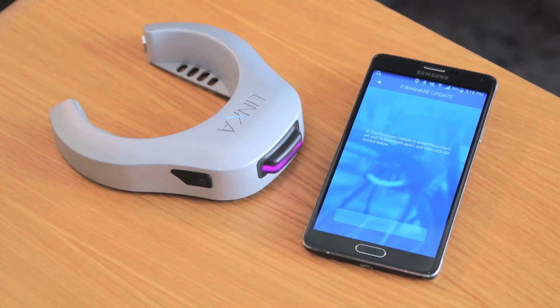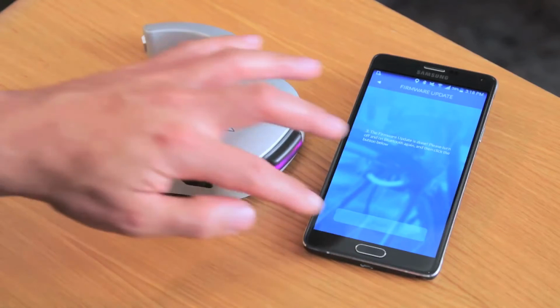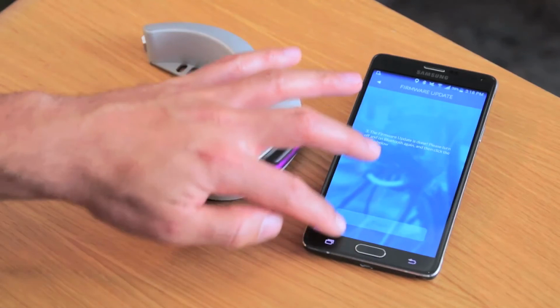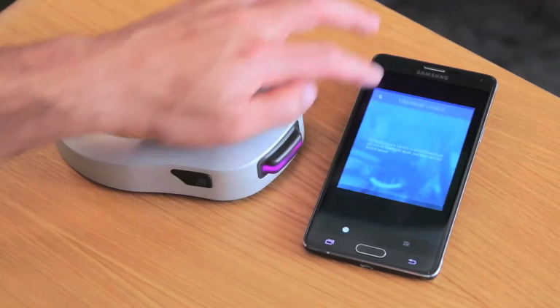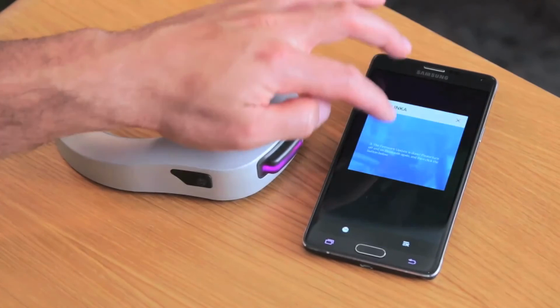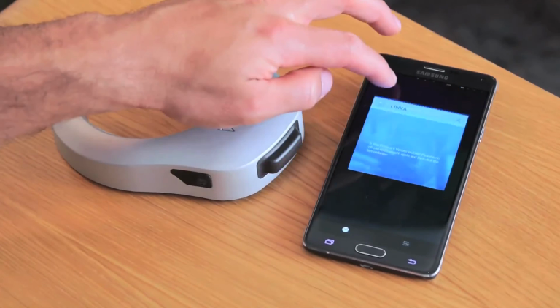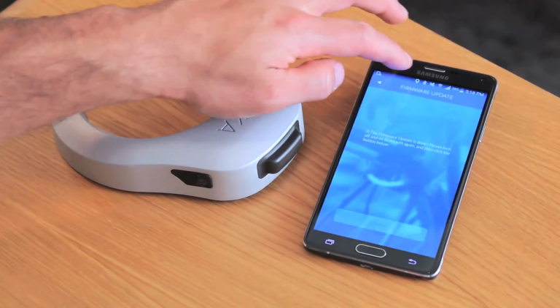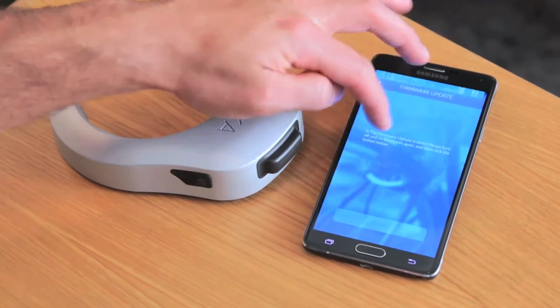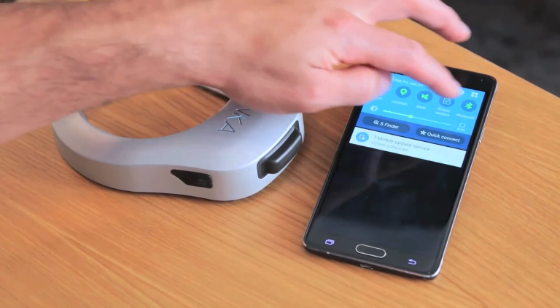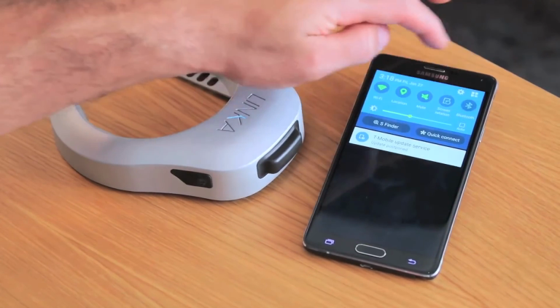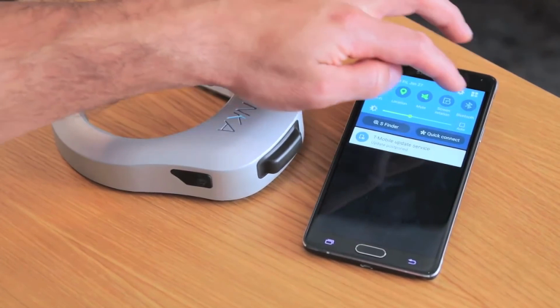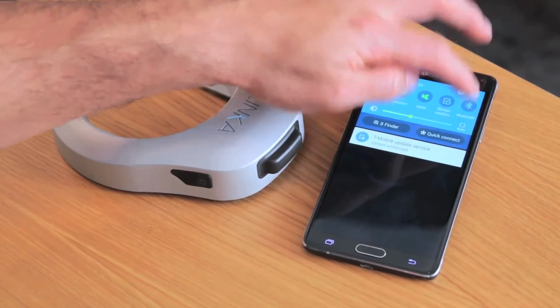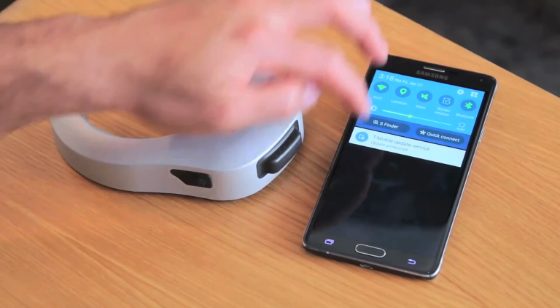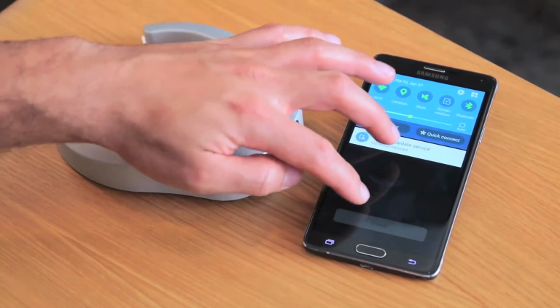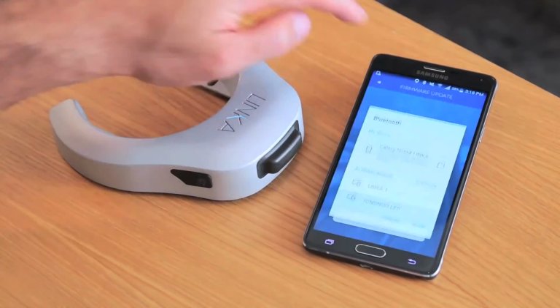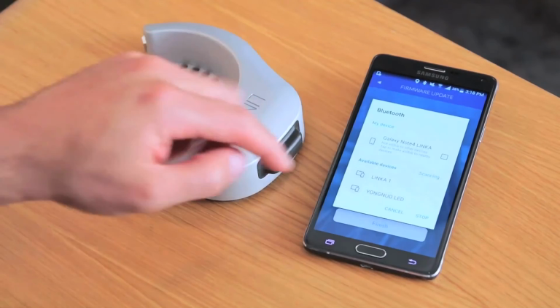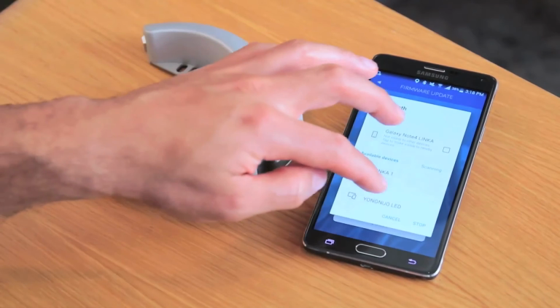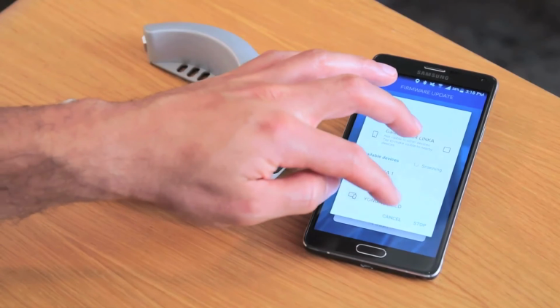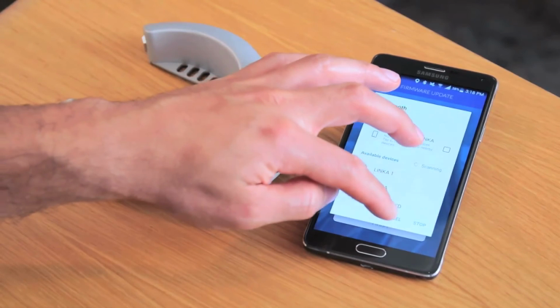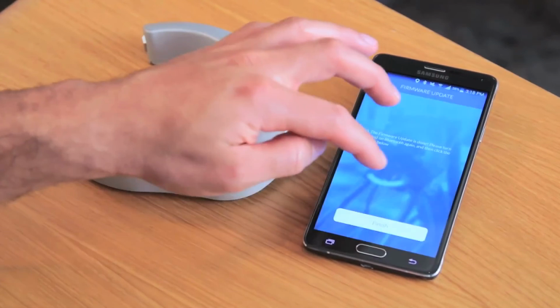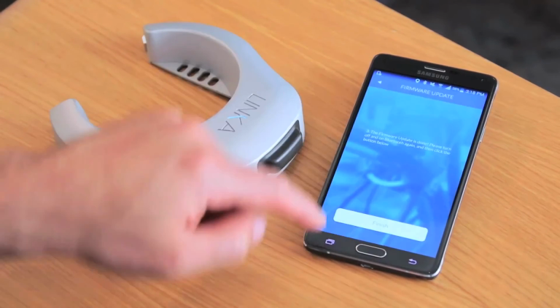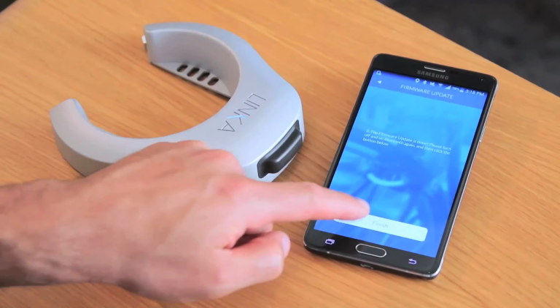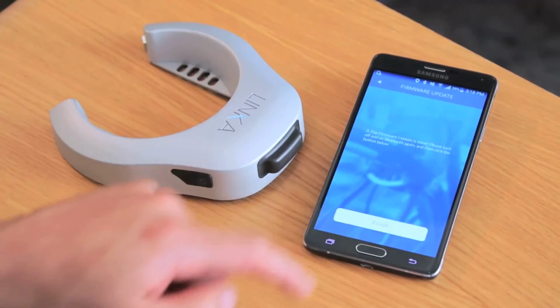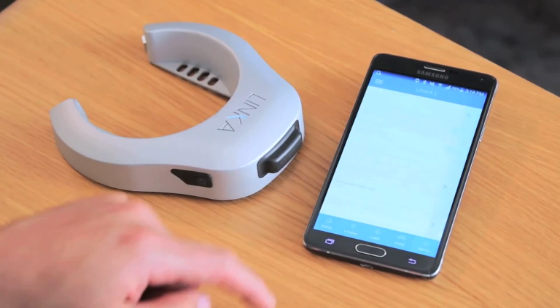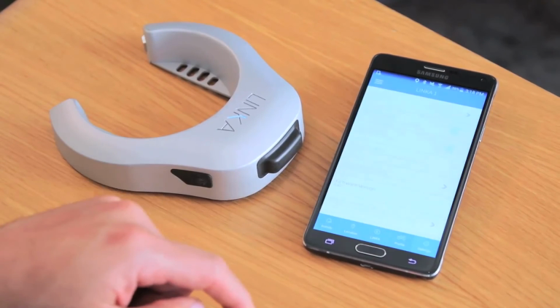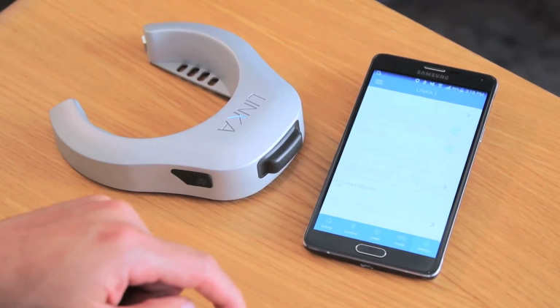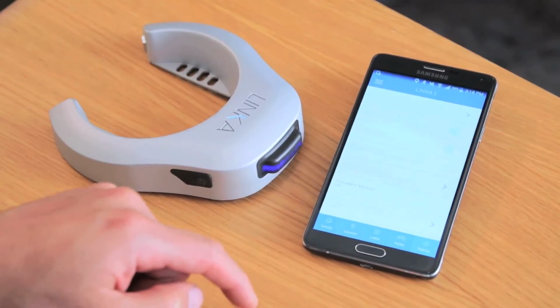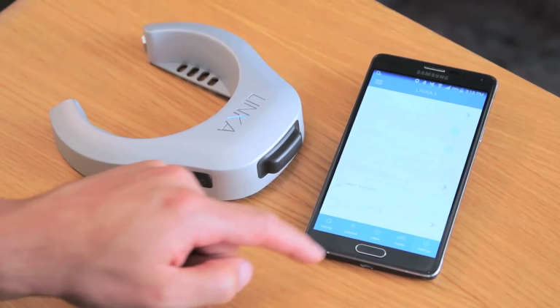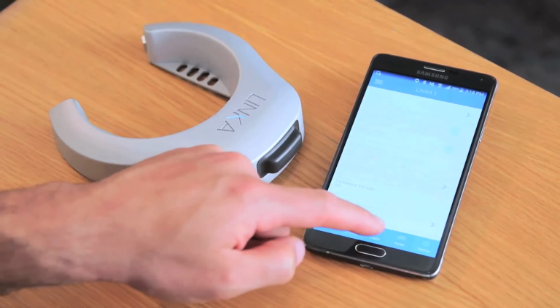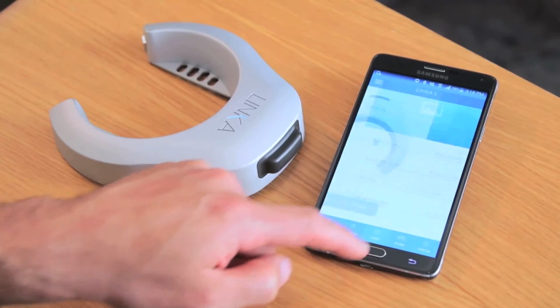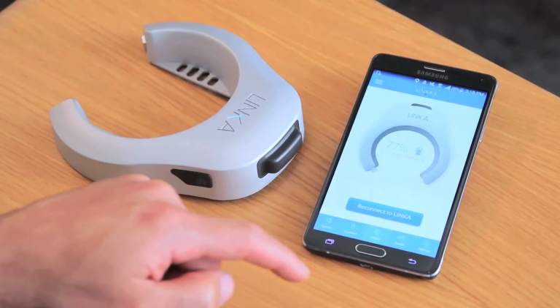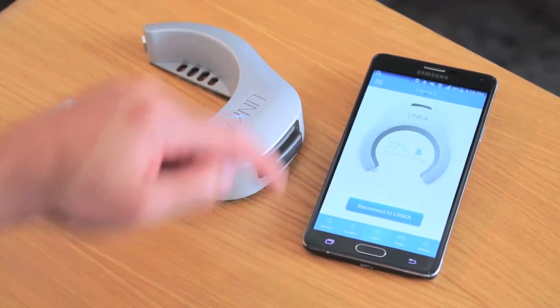We're just going to want to turn off our Bluetooth one time and turn it back on again. Then we're going to cancel out of this and press finish, and we should be good to go.